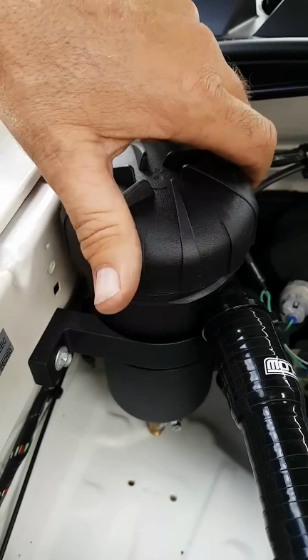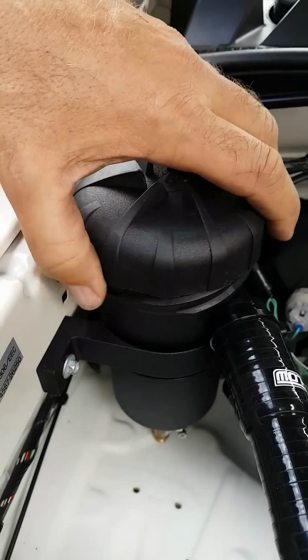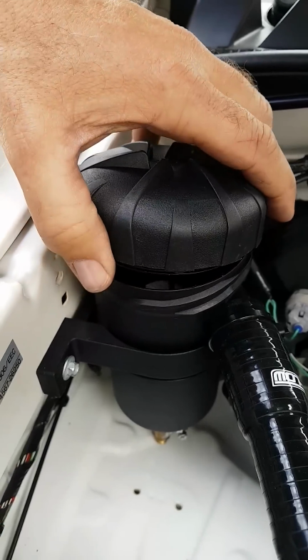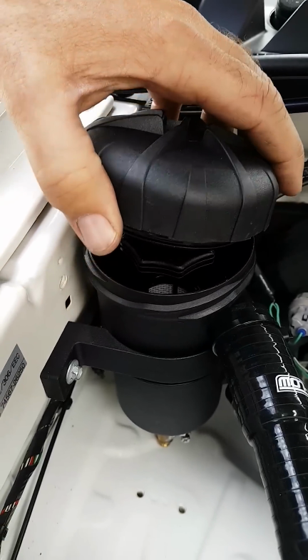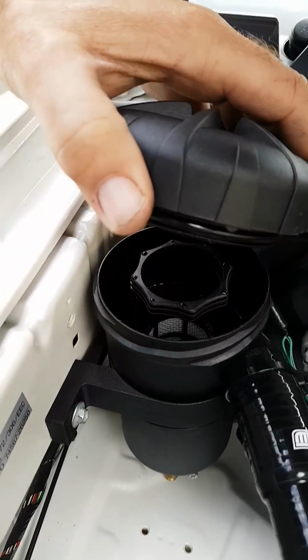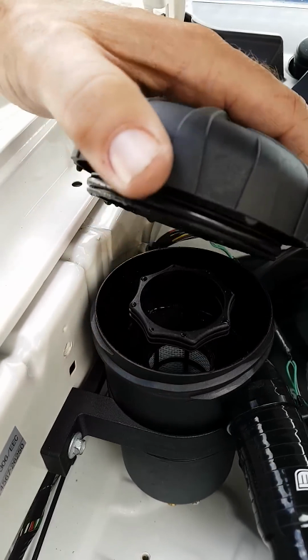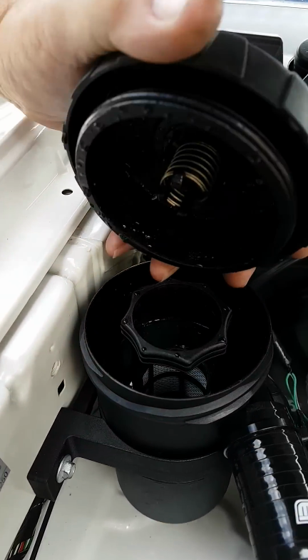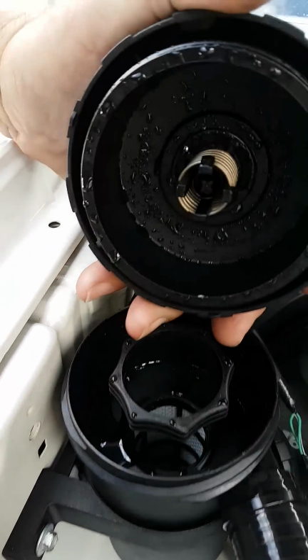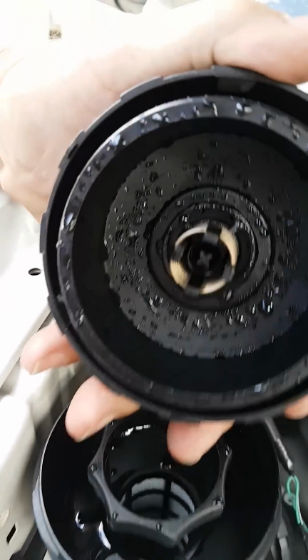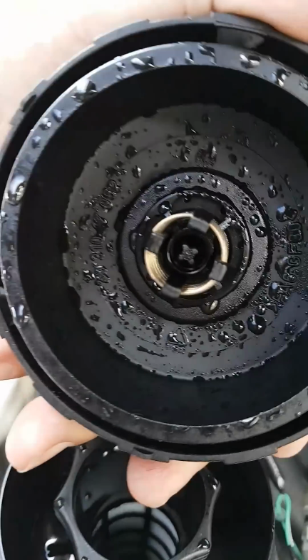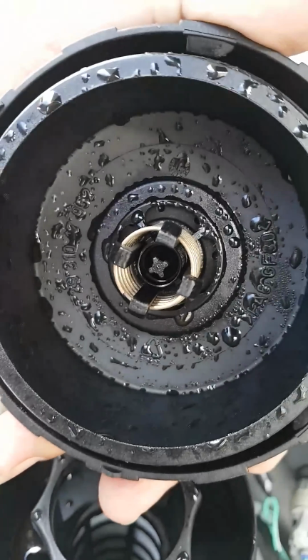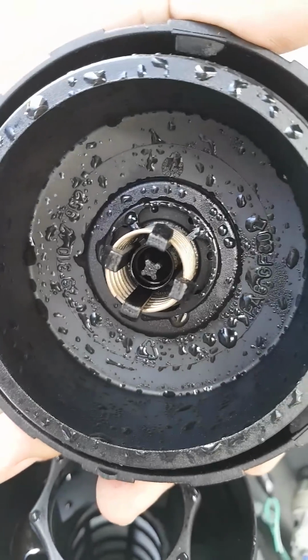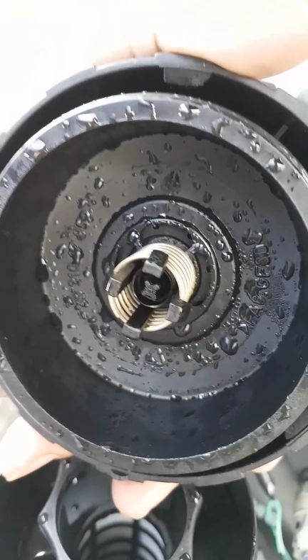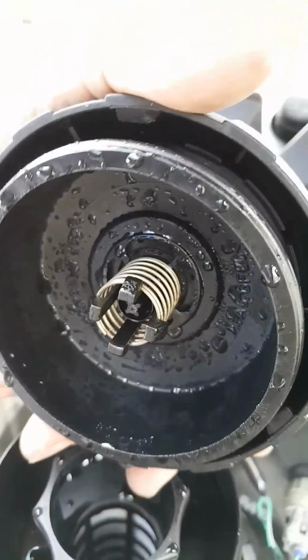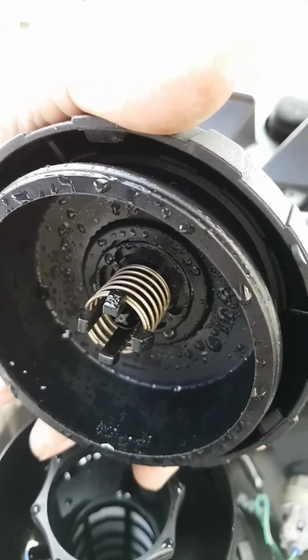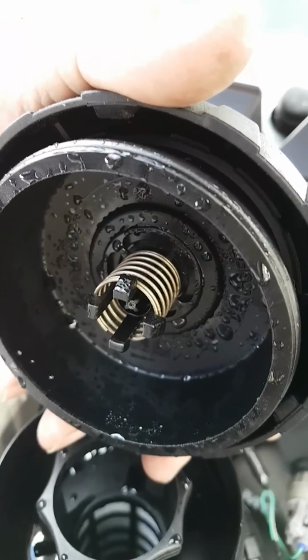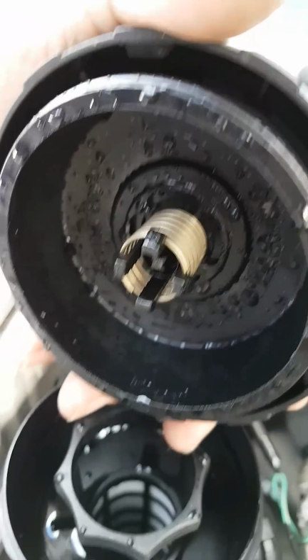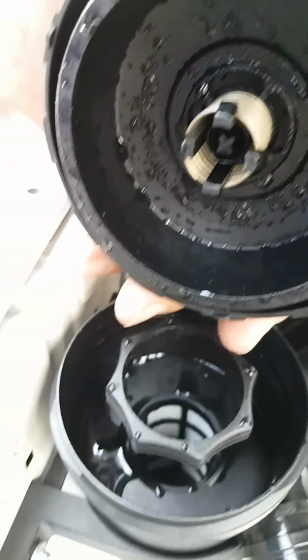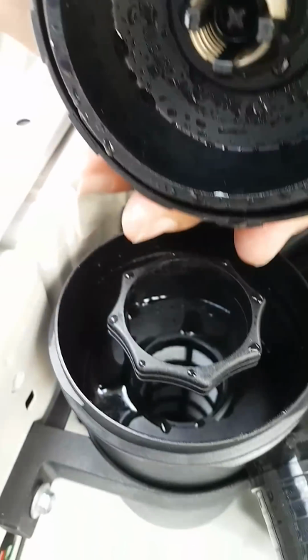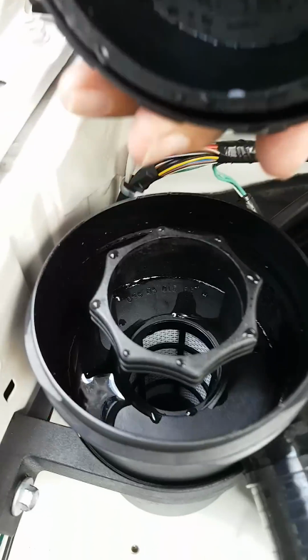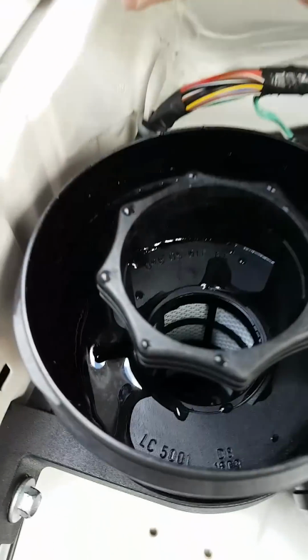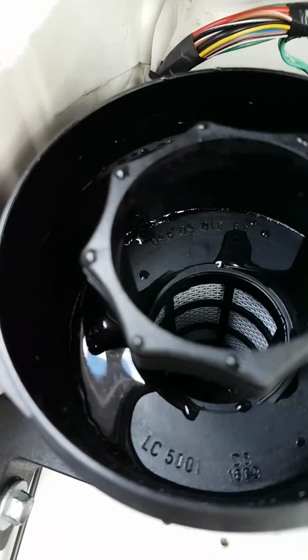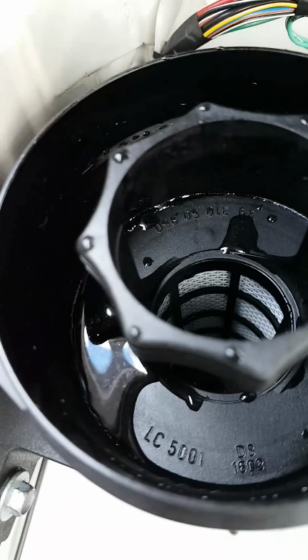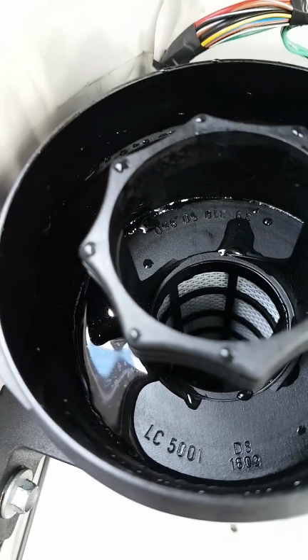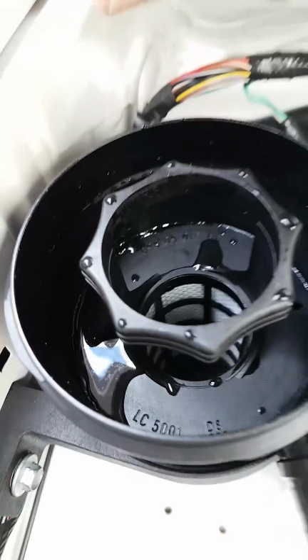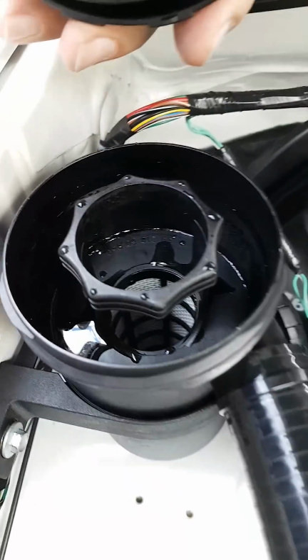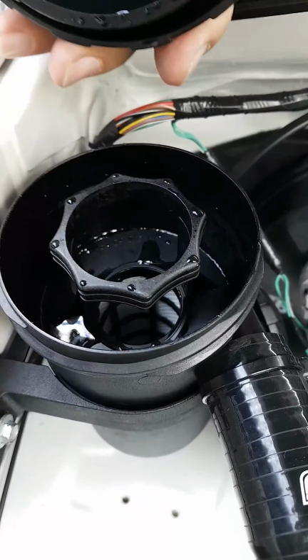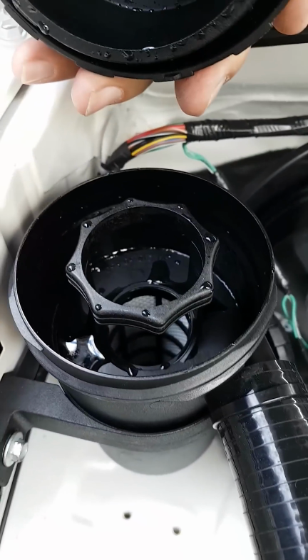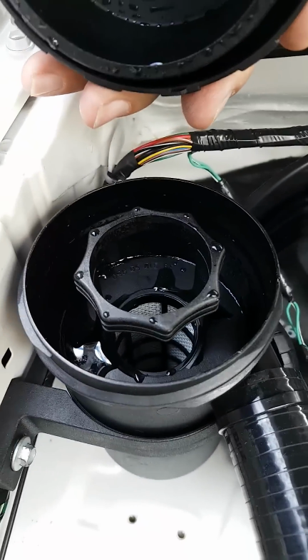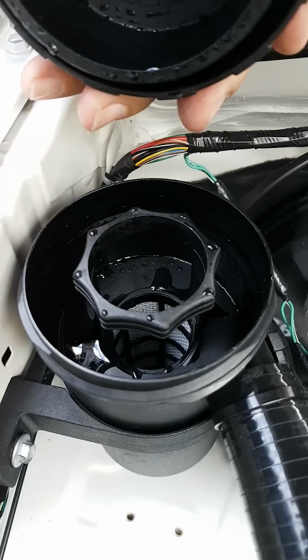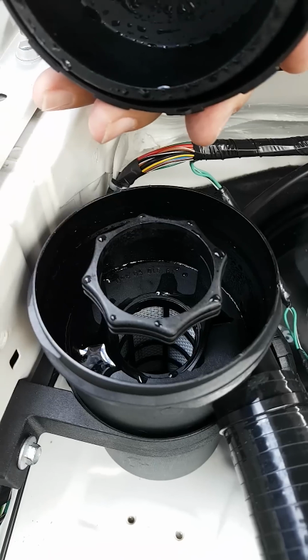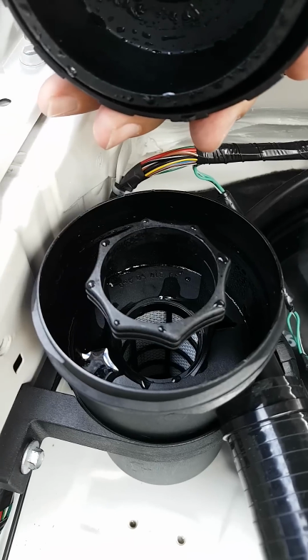An interesting observation, because it's all cold this morning, is the amount of water that this catch can has caught. Of course when things are cold early in the morning, you have a lot of moisture and condensation build up in an engine.